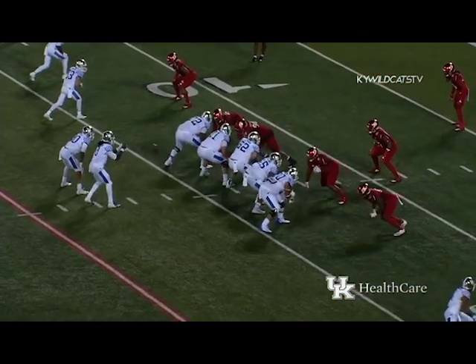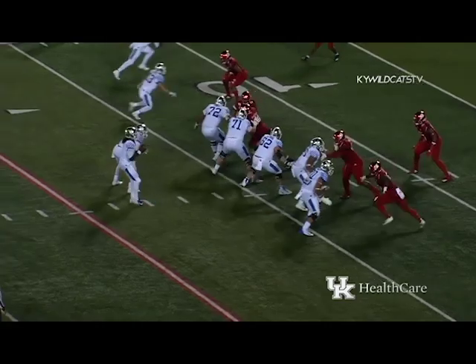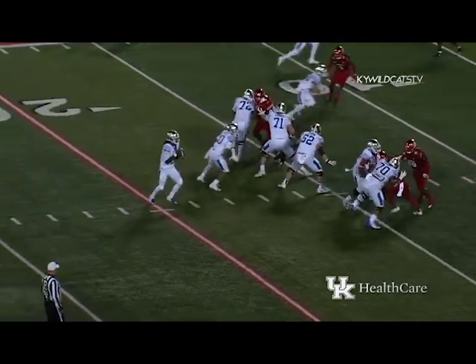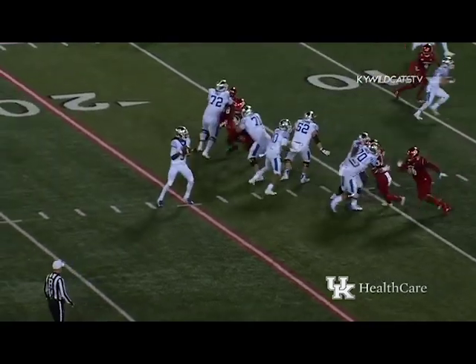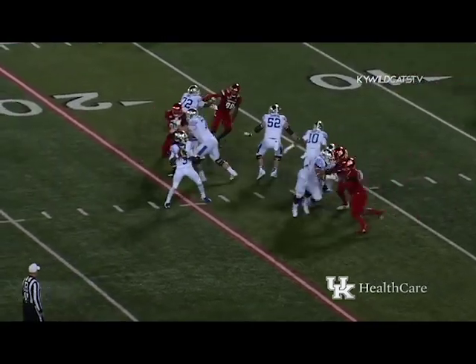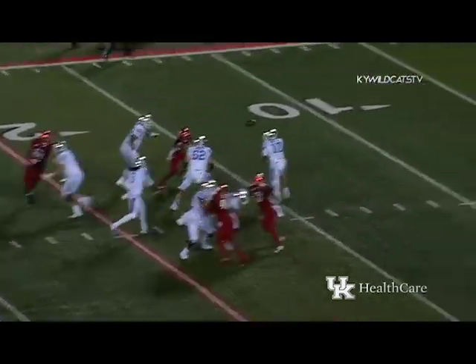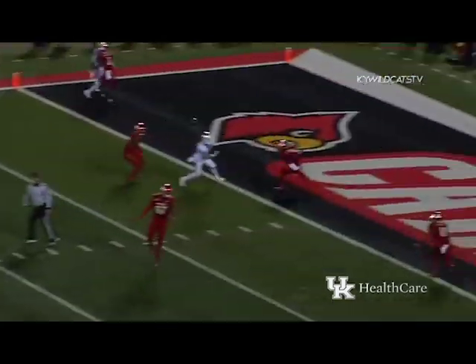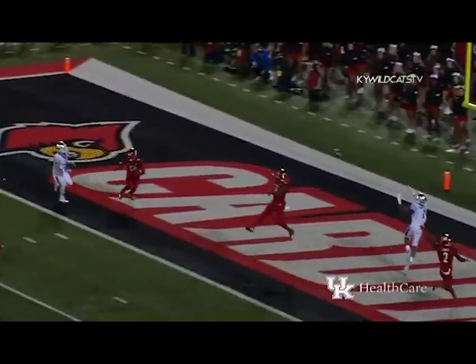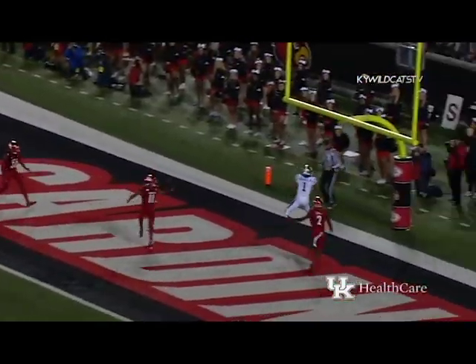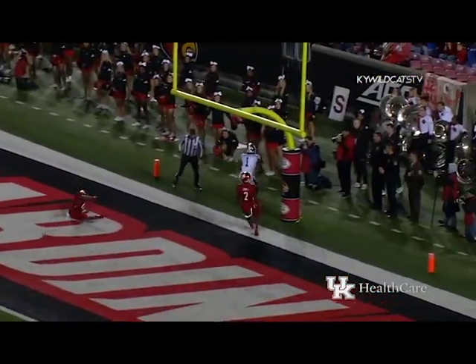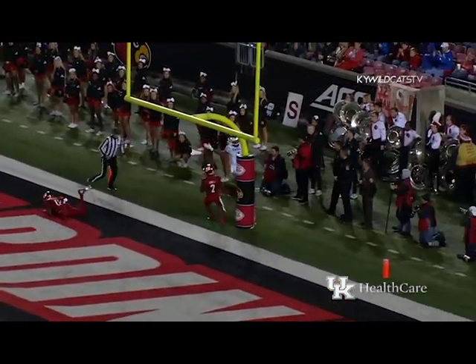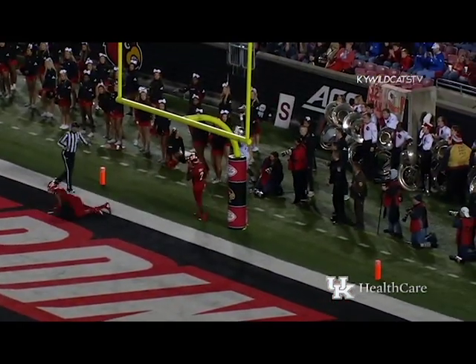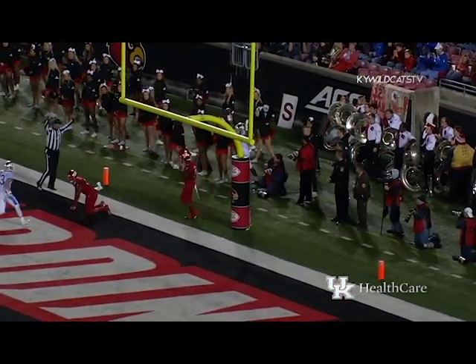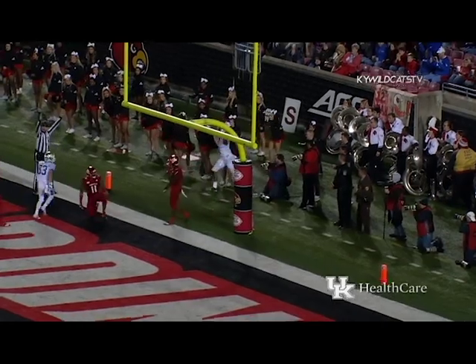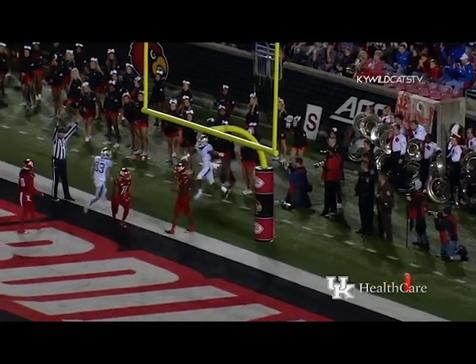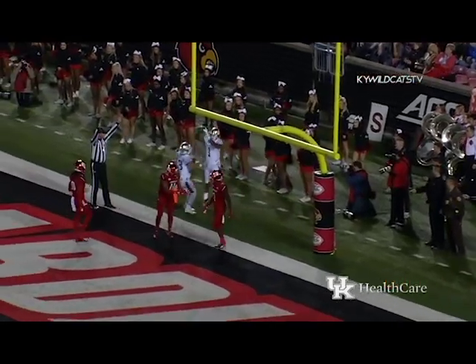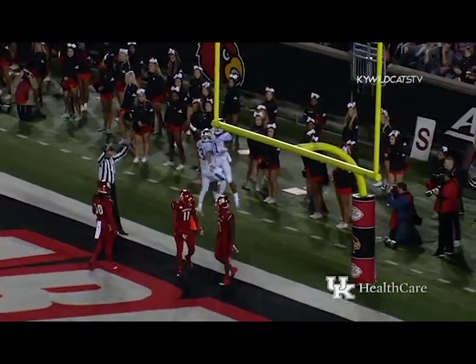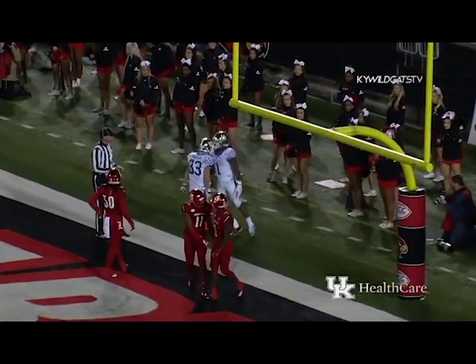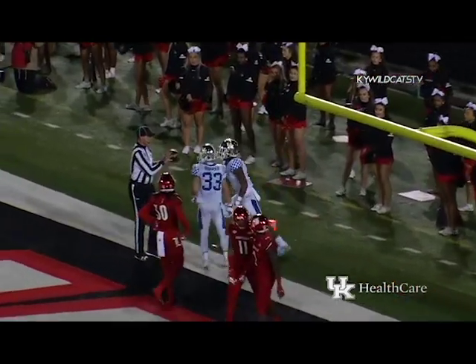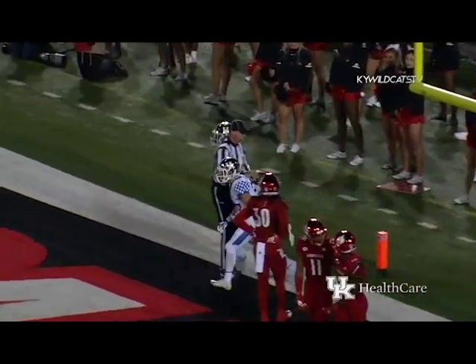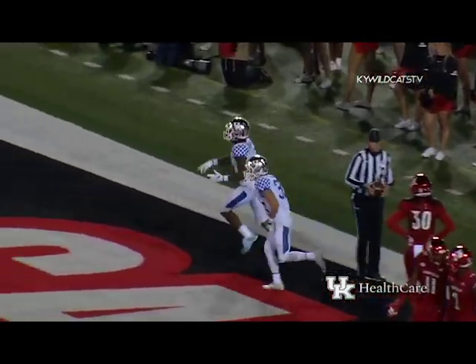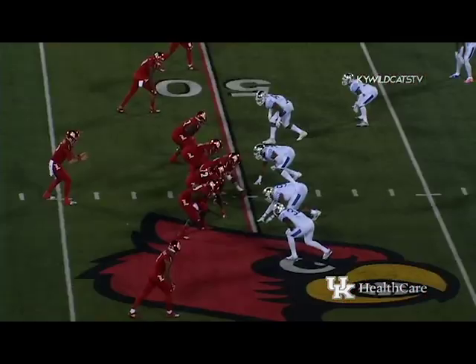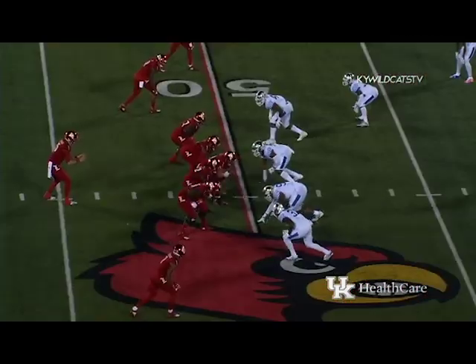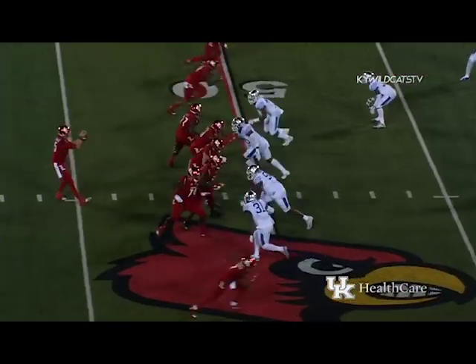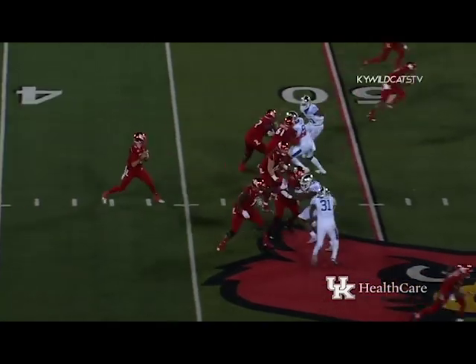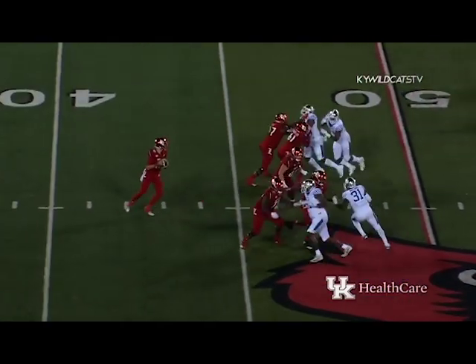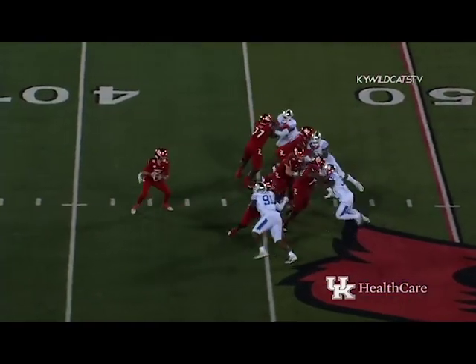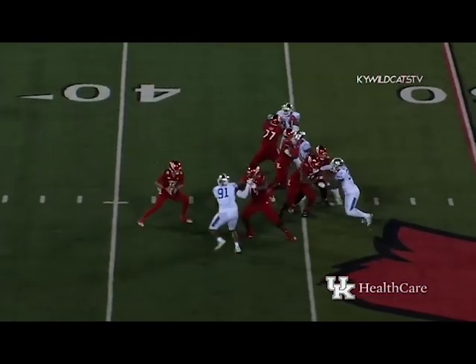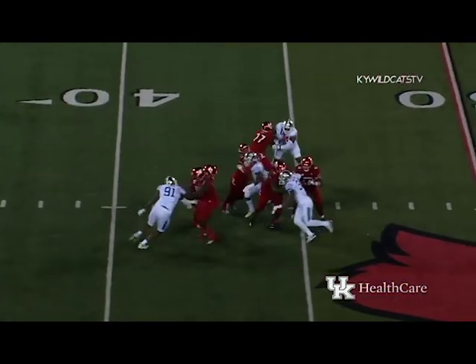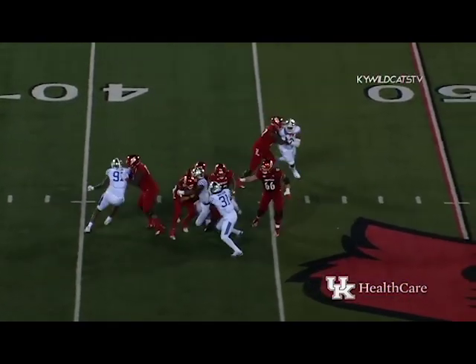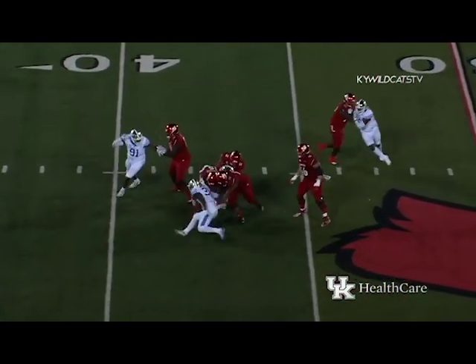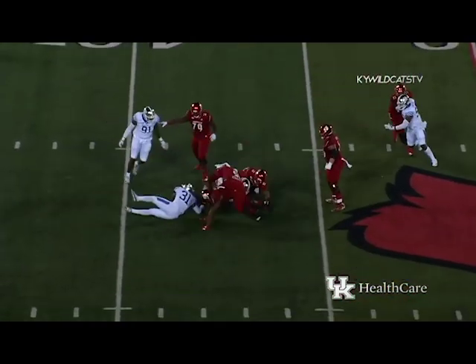Wilson takes it — he's going to throw — comes over the middle and Bowden catches it — touchdown Kentucky on the skinny post. Inside Kentucky's 35-yard line, McCormick drops — here comes the pressure — he's sacked, back at the 43-yard line.